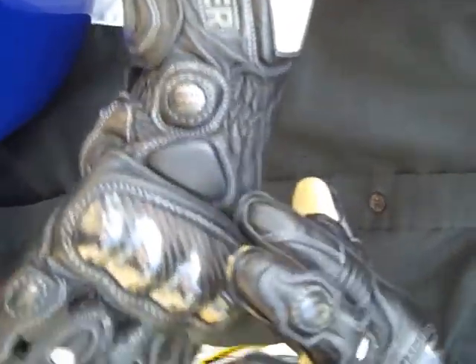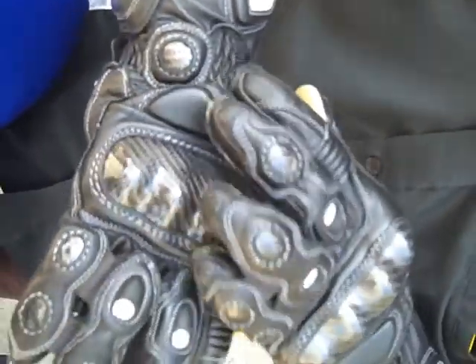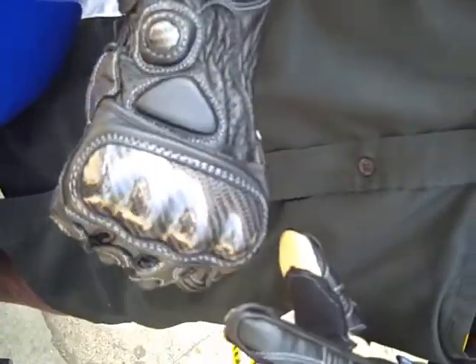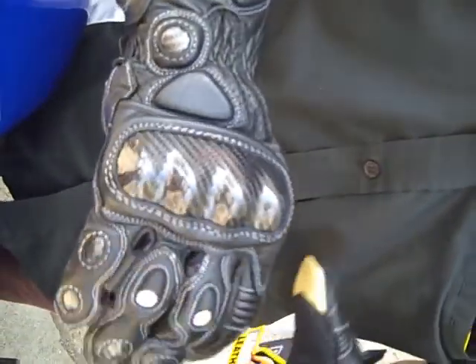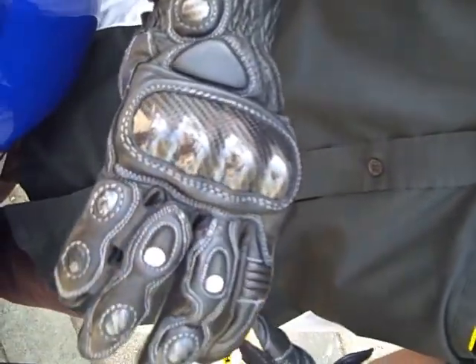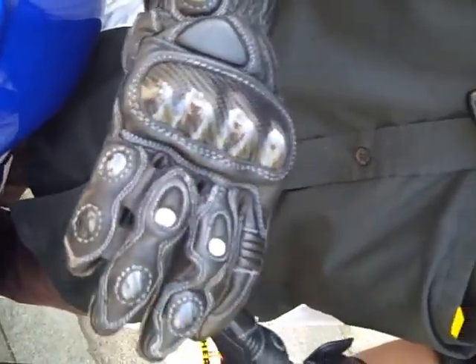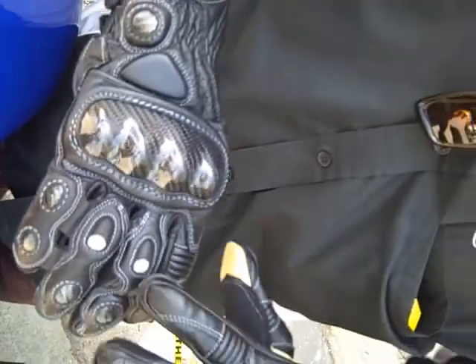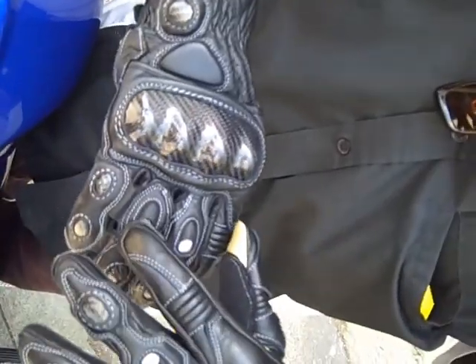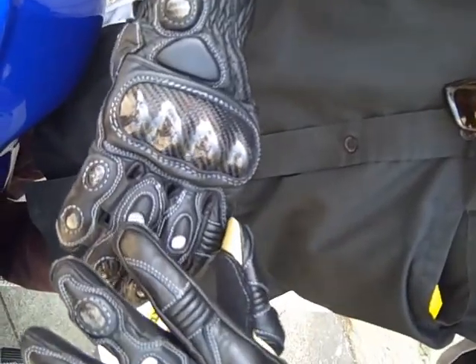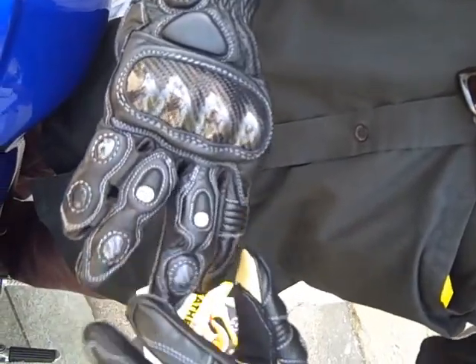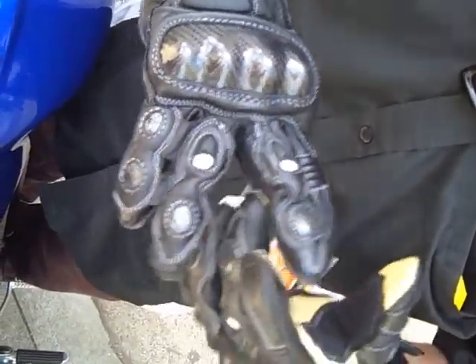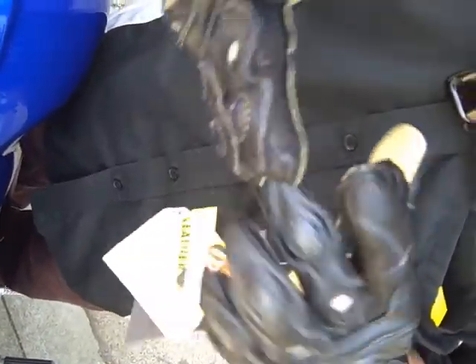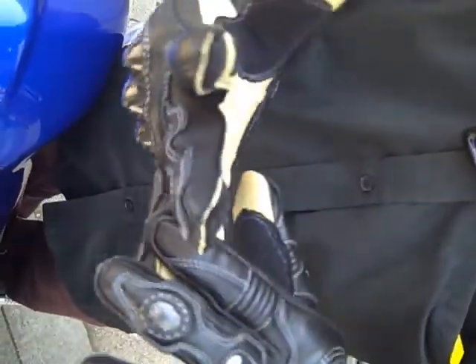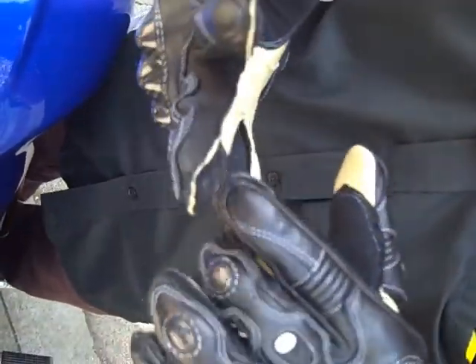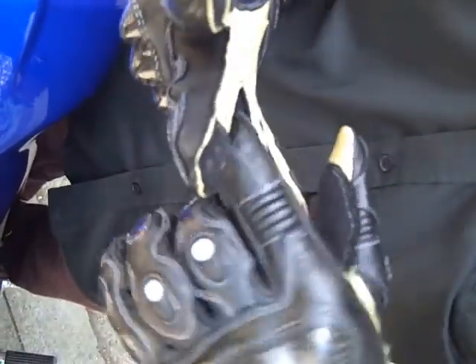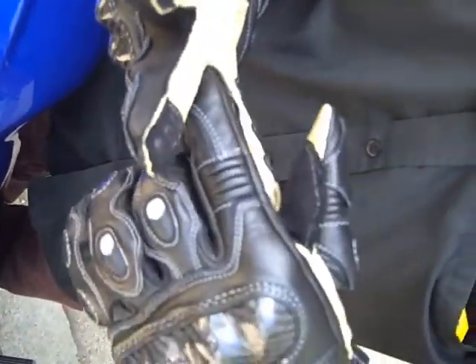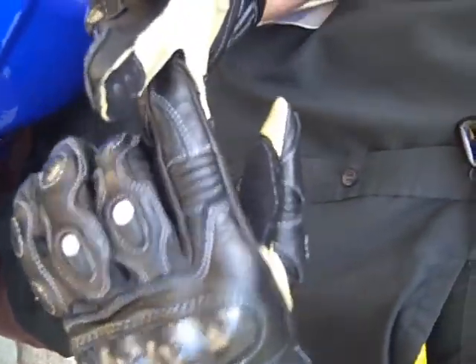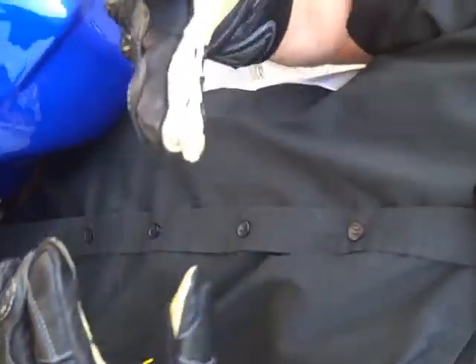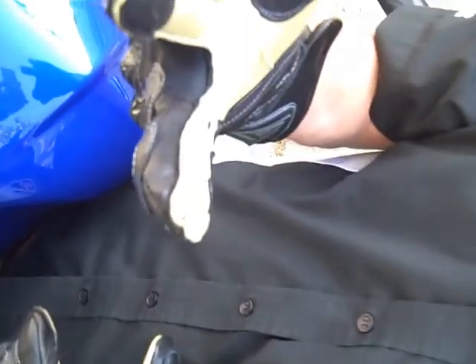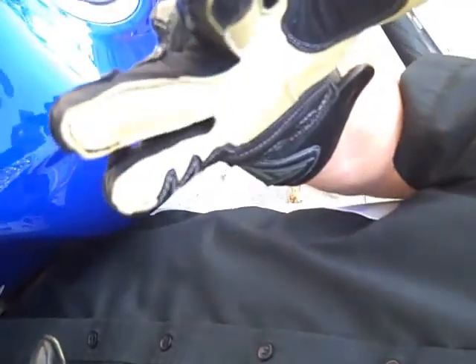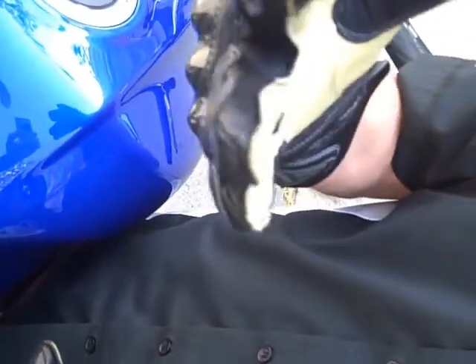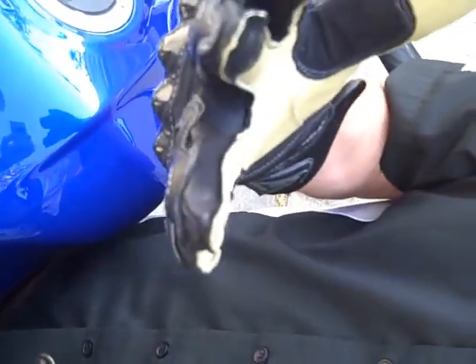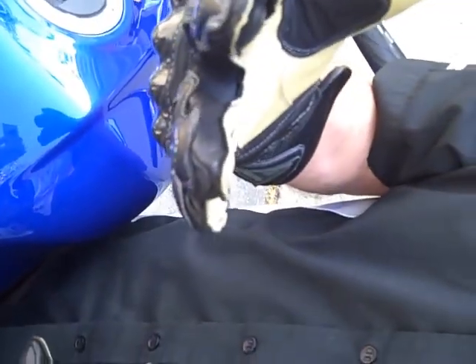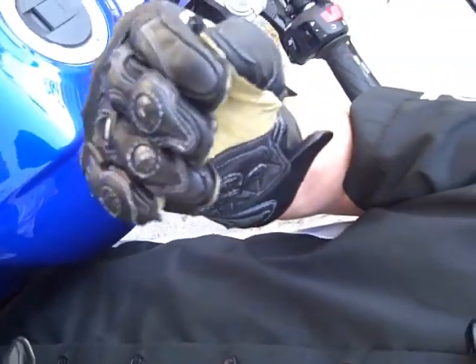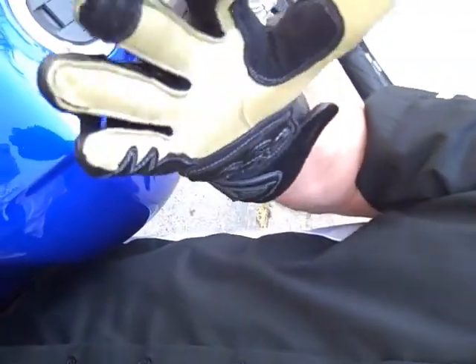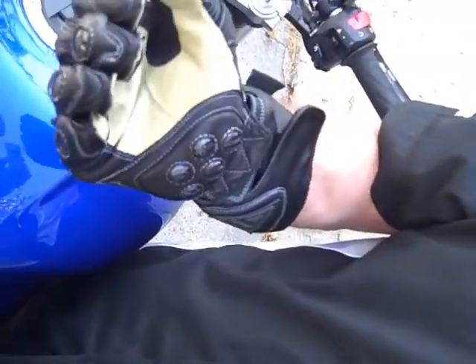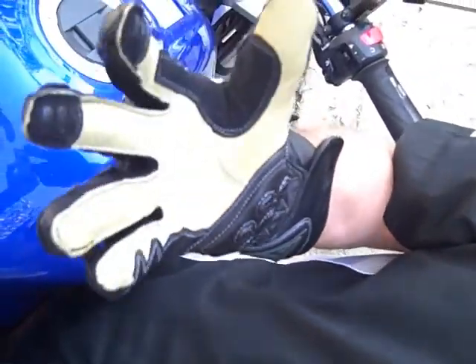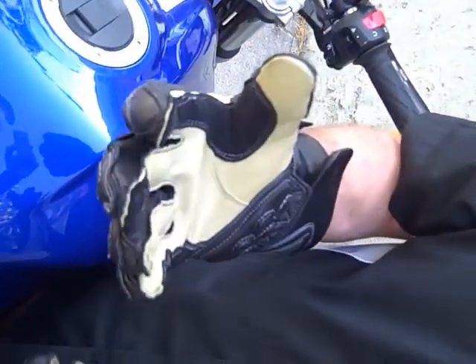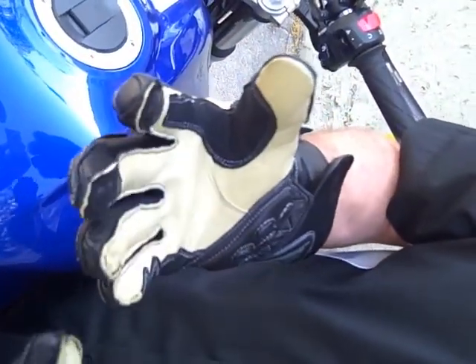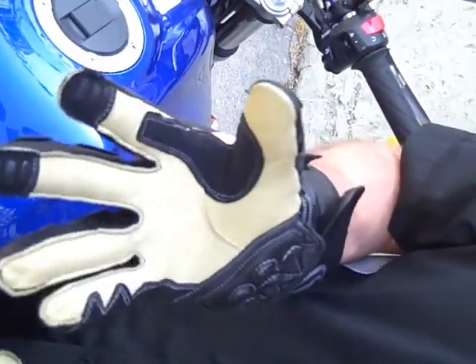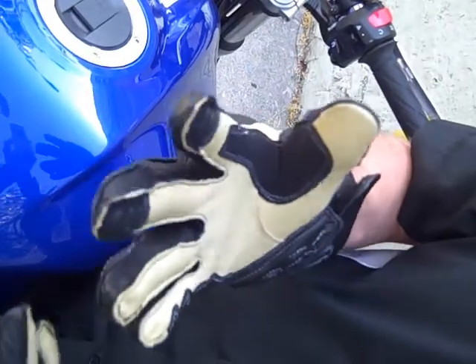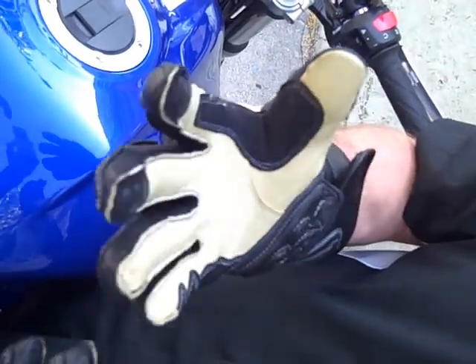Fully perforated on the back of the hand — draws air really well. You've got two vents here. You've got a lycra panel in between the fingers, completely out of harm's way, and it gives you a lot of airflow. You can actually hold your hands closed and close off some of that air if it's a cooler day.